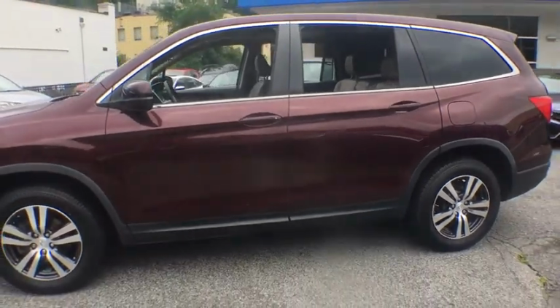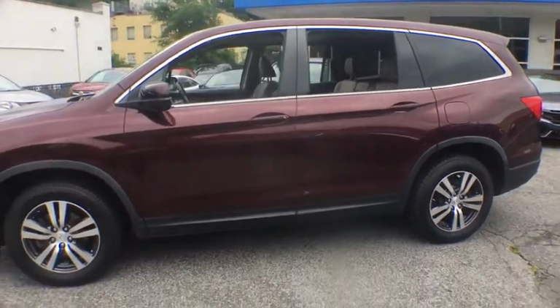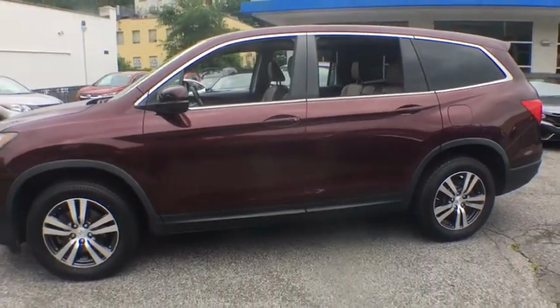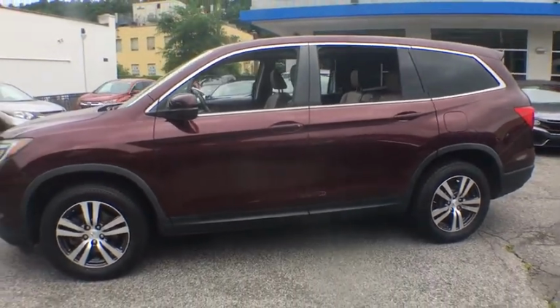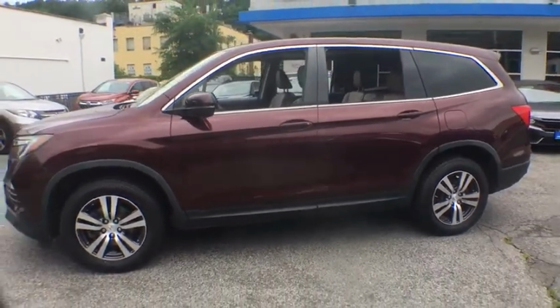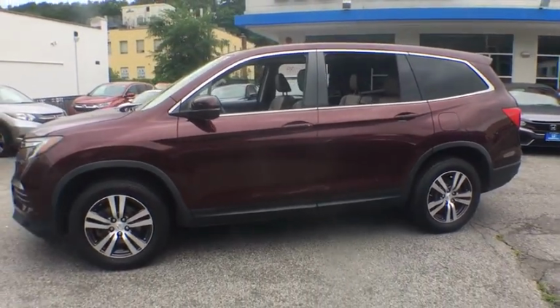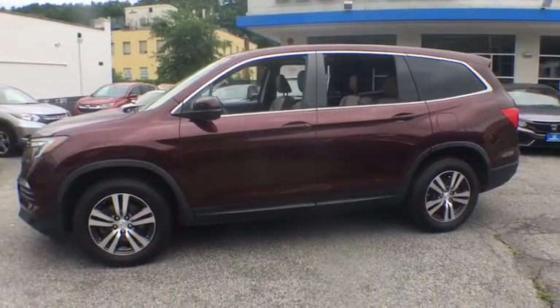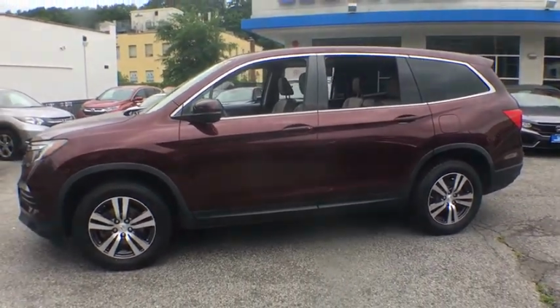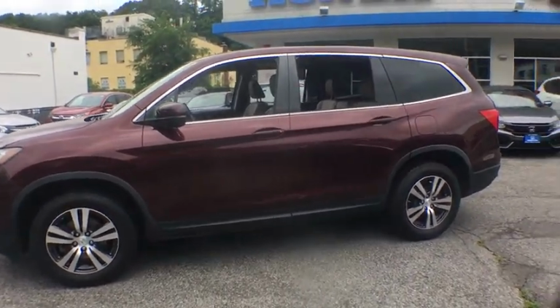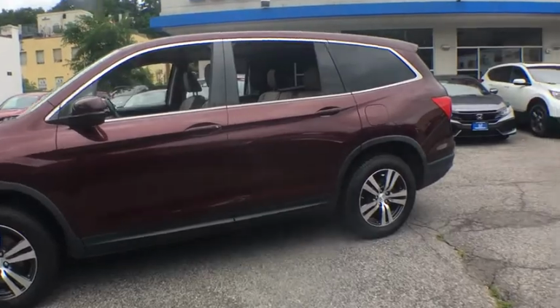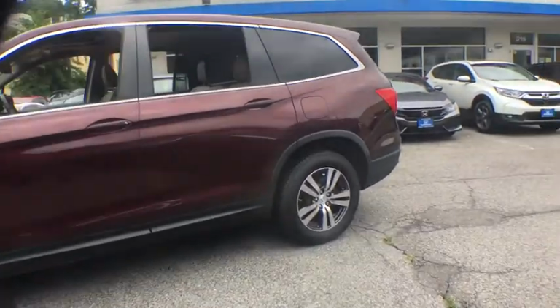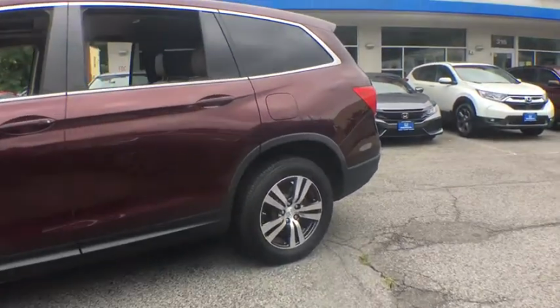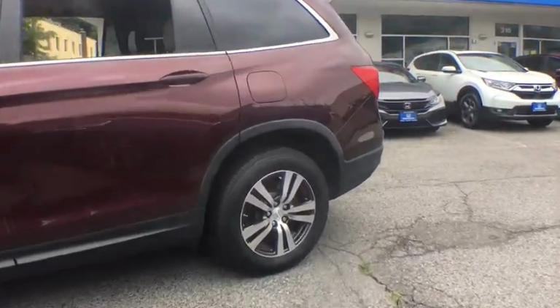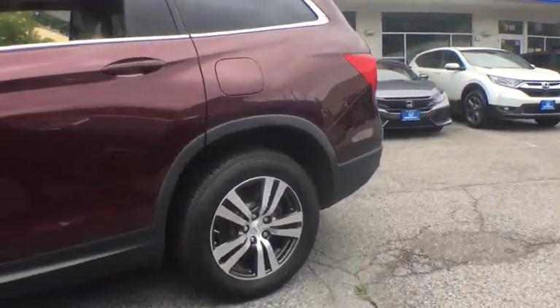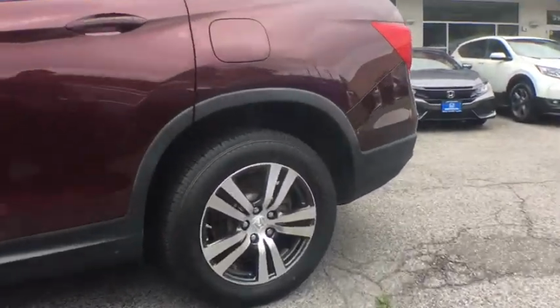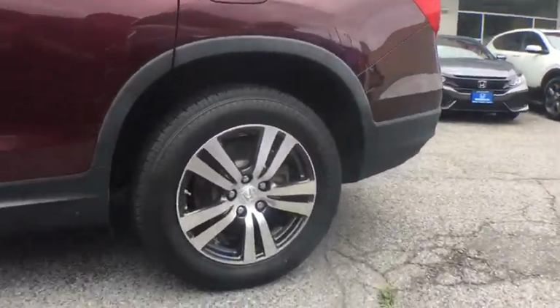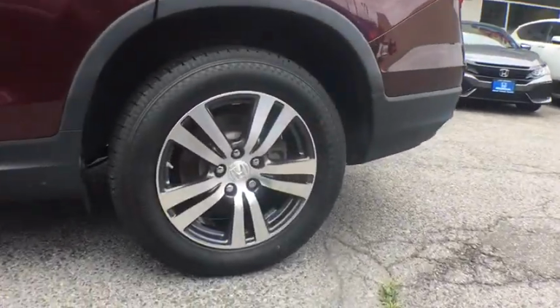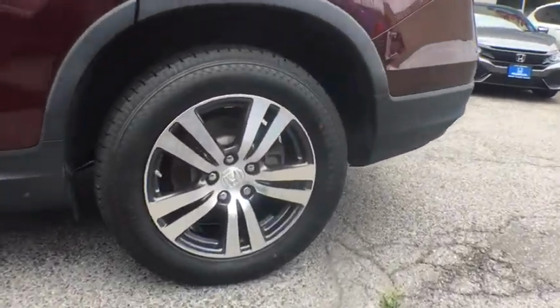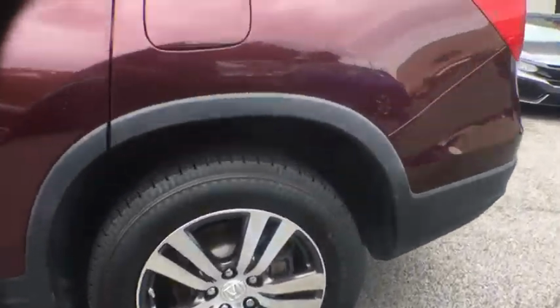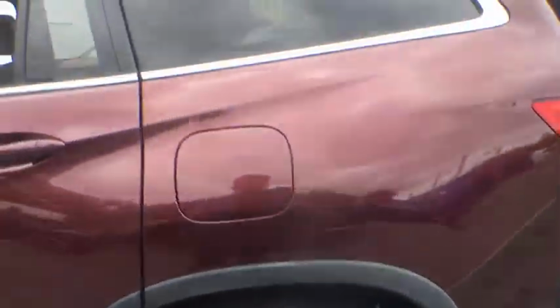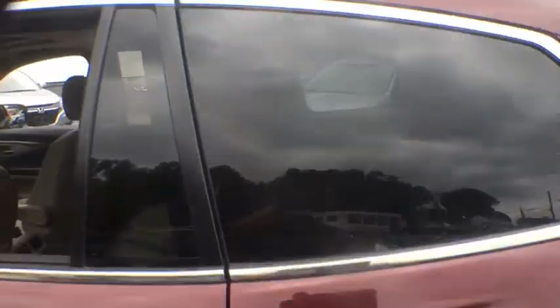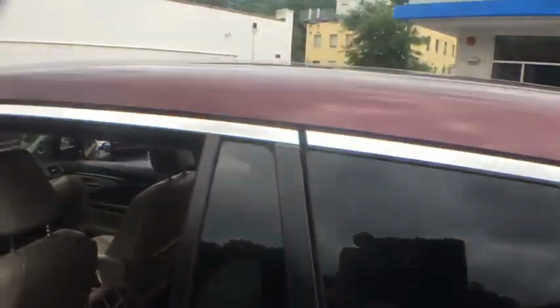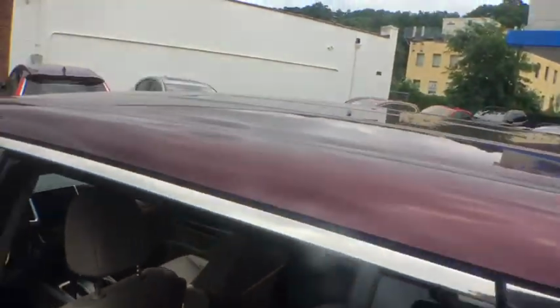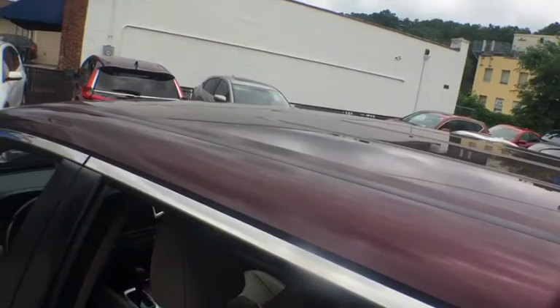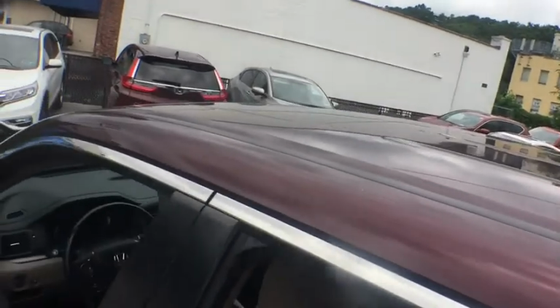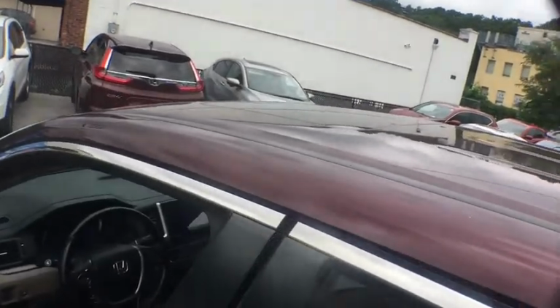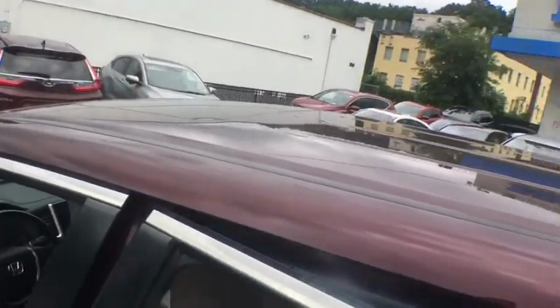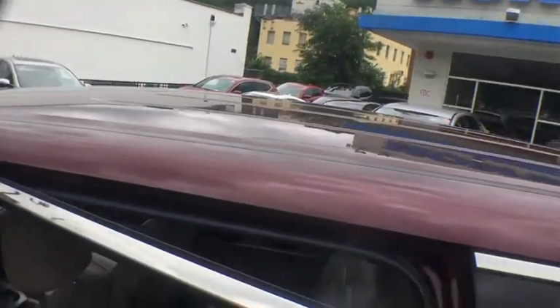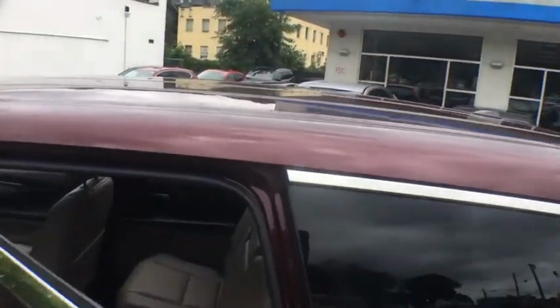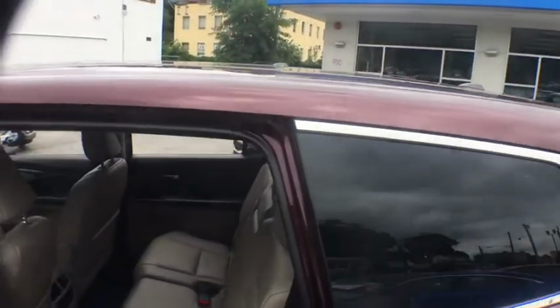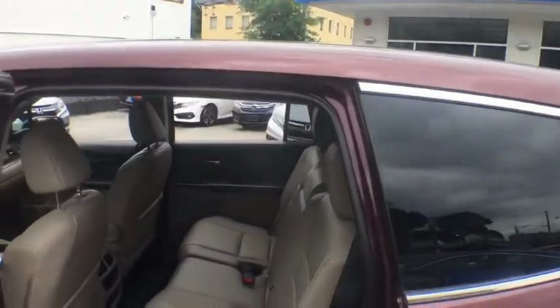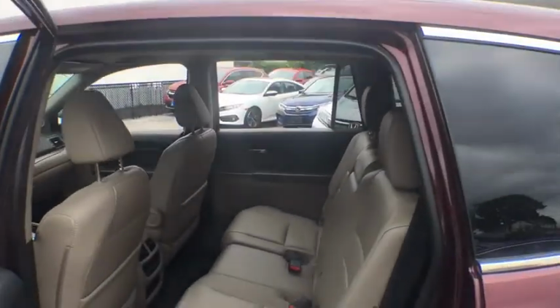Security system. Power windows. Rear window defroster. Trip computer. Heated front seats. Fog lights. Brake assist. Remote keyless entry. Tachometer. Panic alarm. Power moonroof.